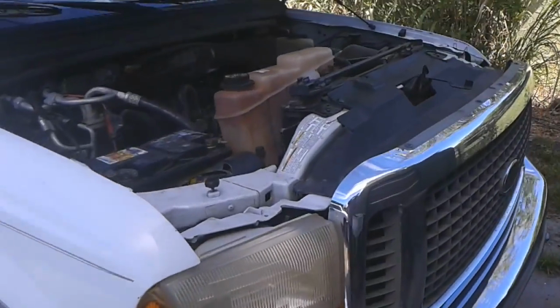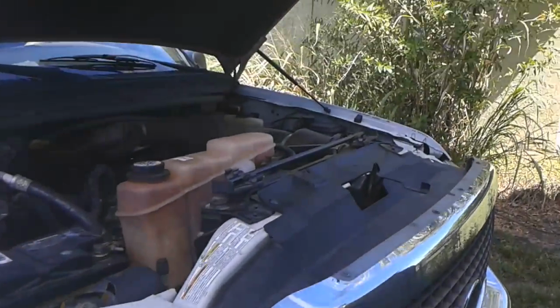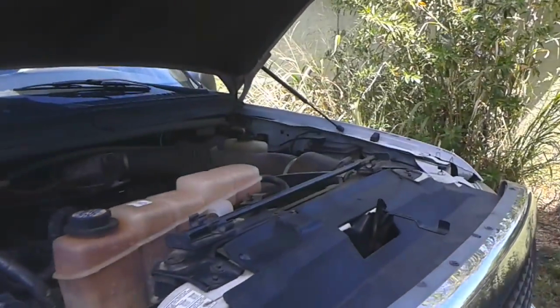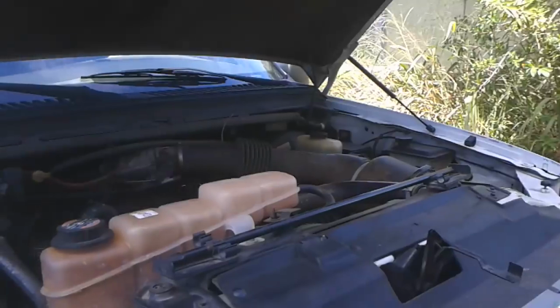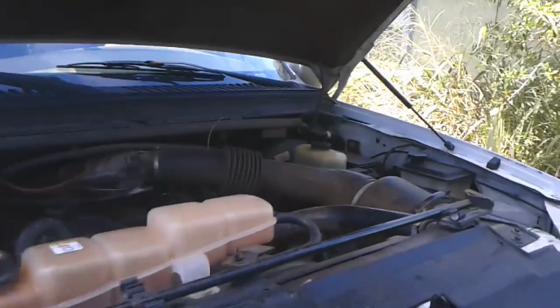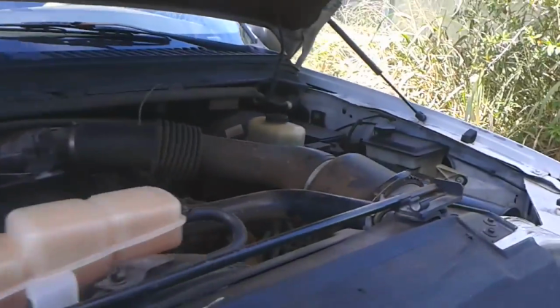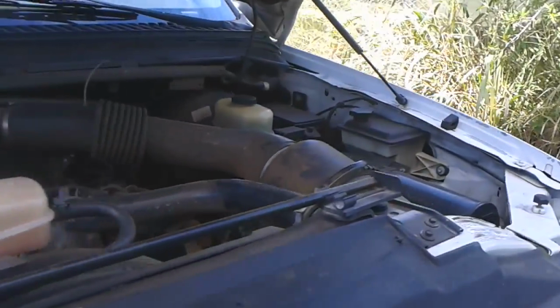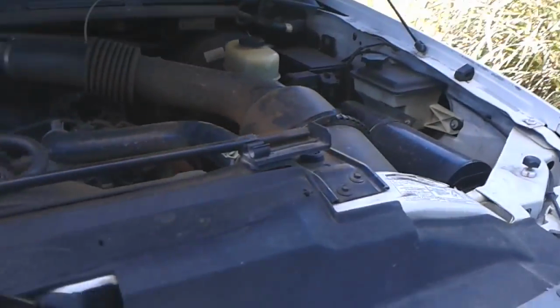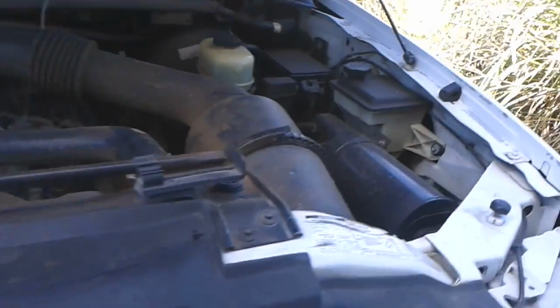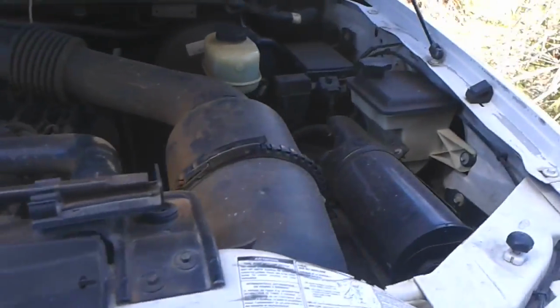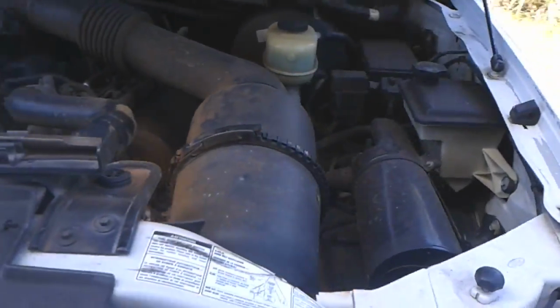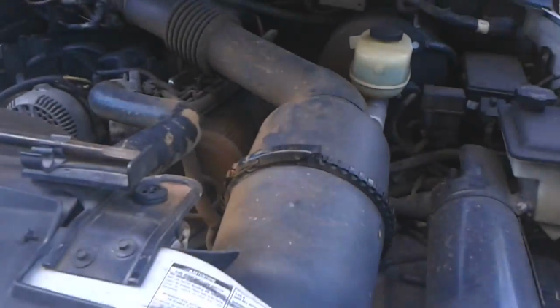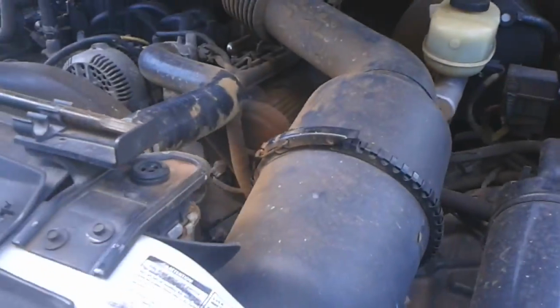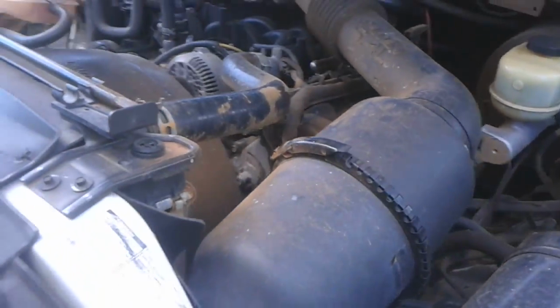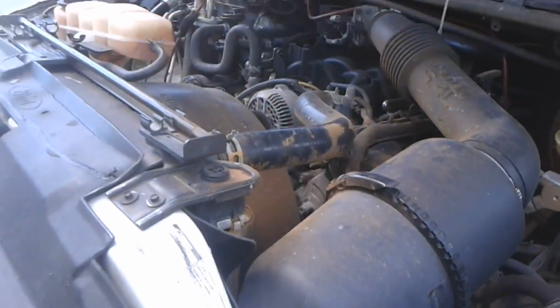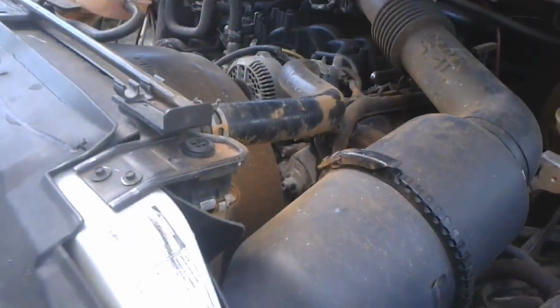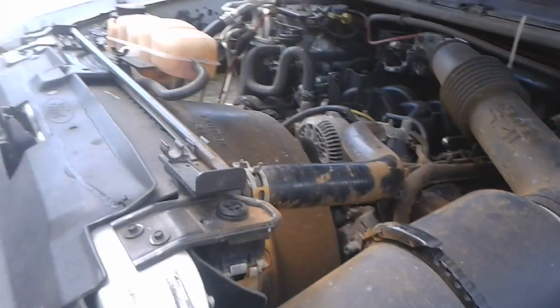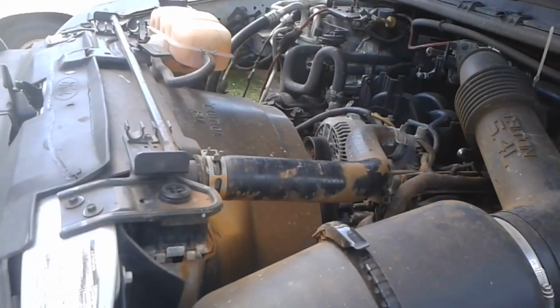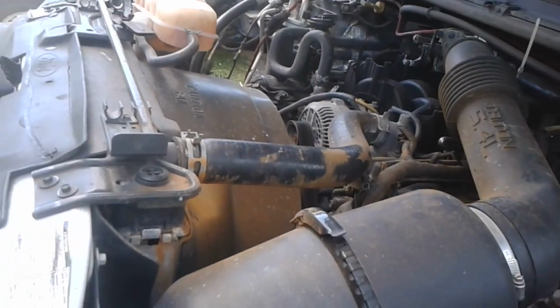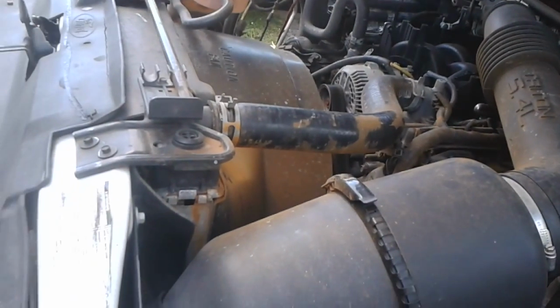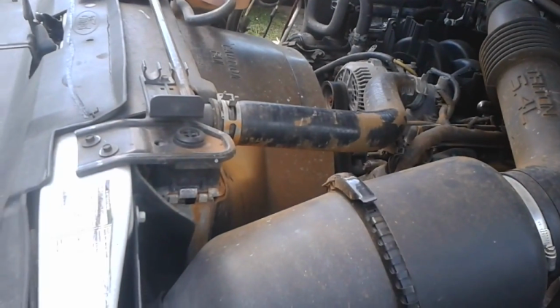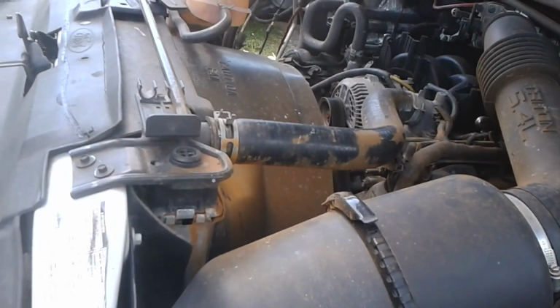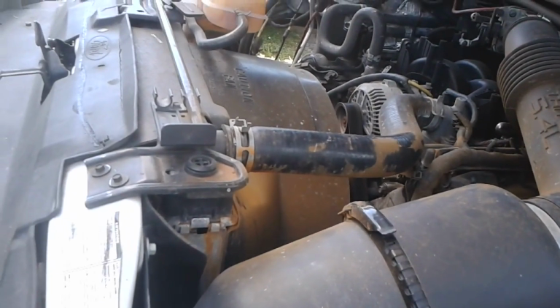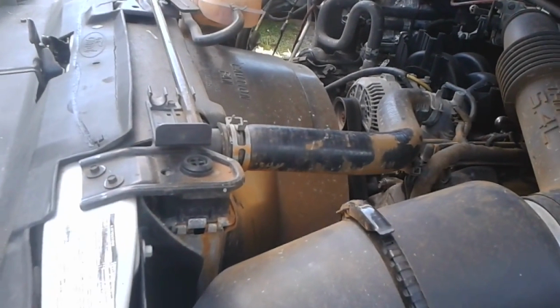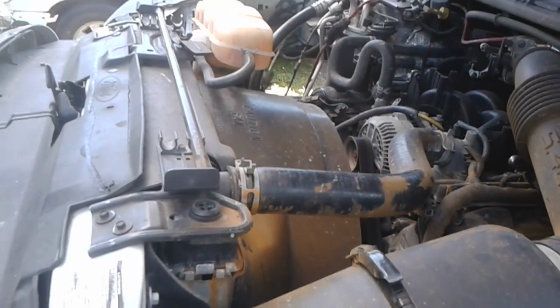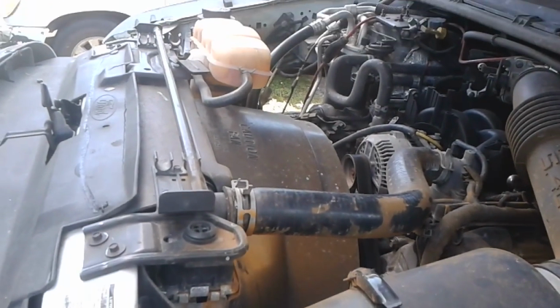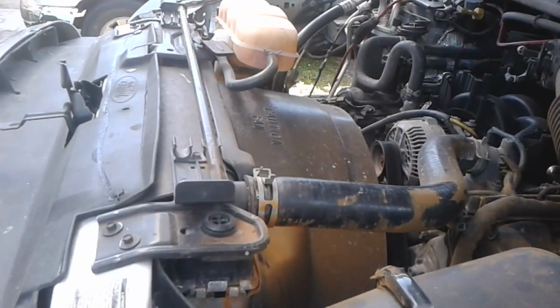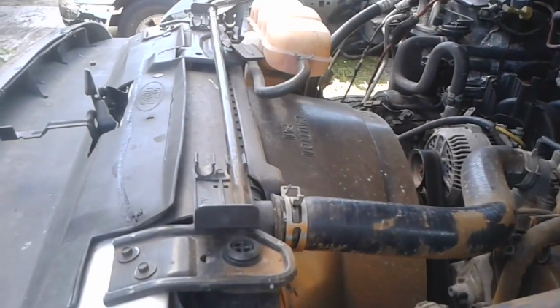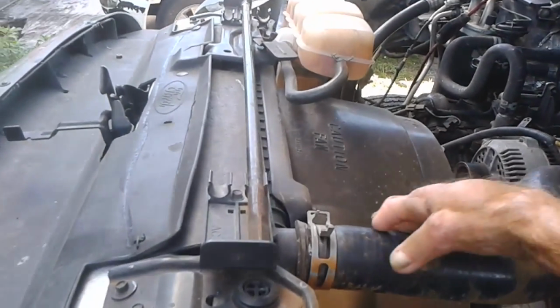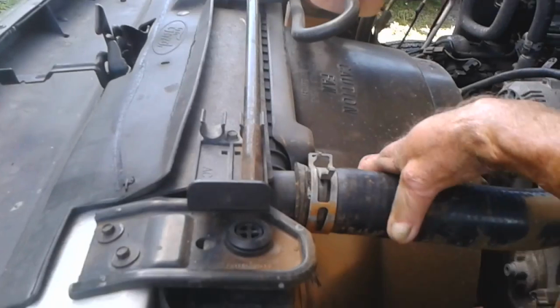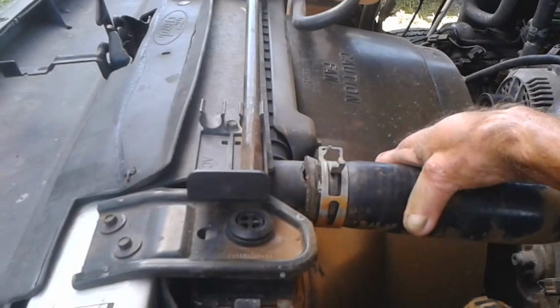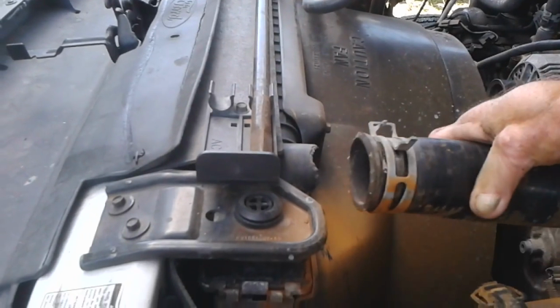Hey YouTube, it's Cape Cod Cuda. I got this 2000 — I believe it's a 2001 Ford Excursion. I just put a starter in it and this upper radiator hose.